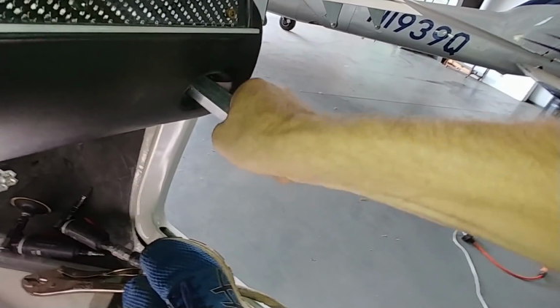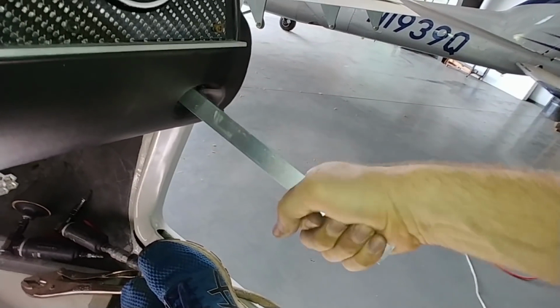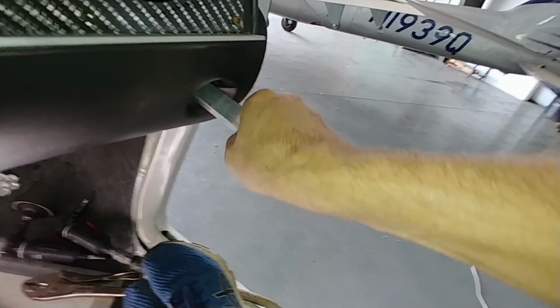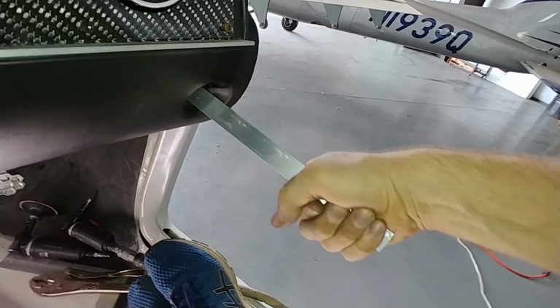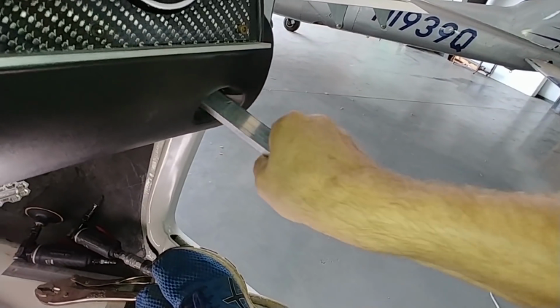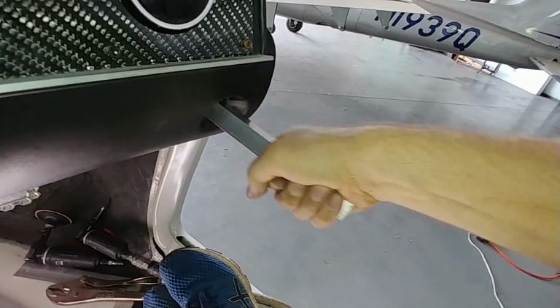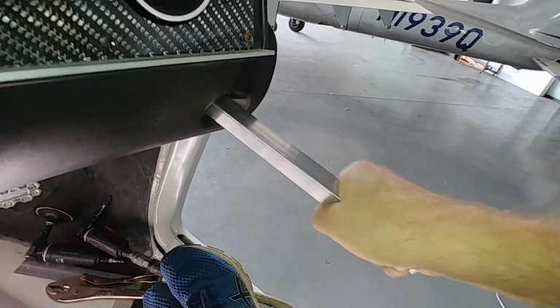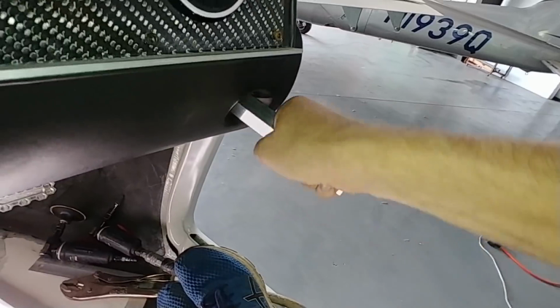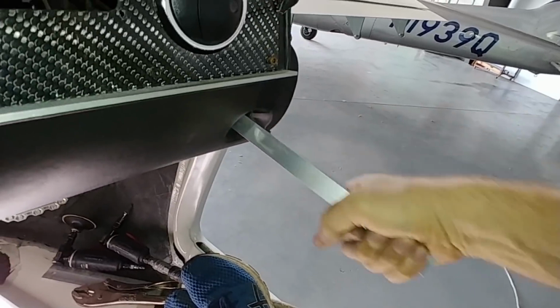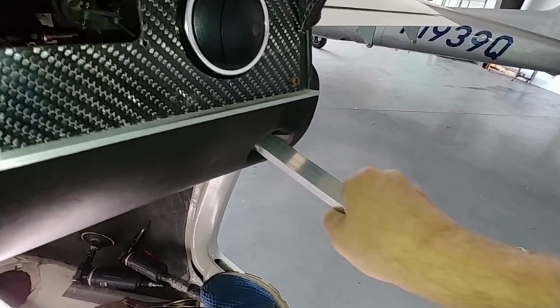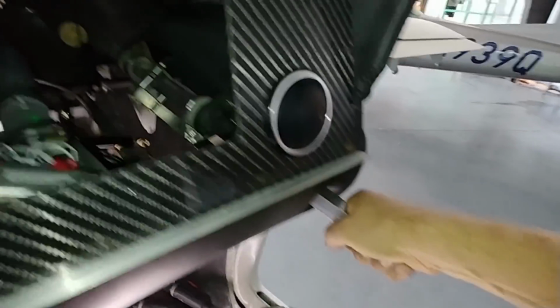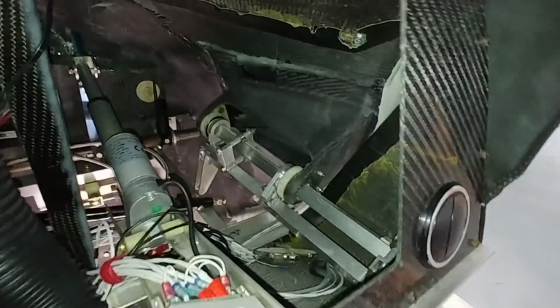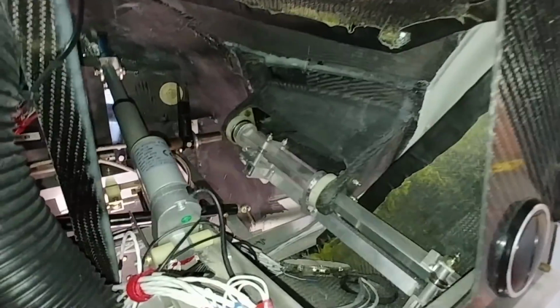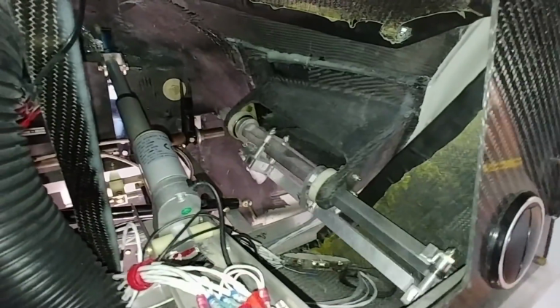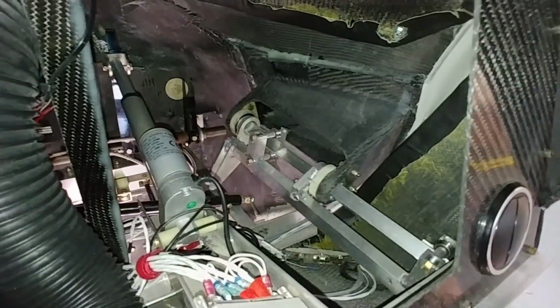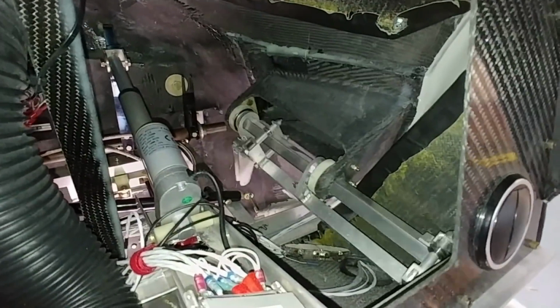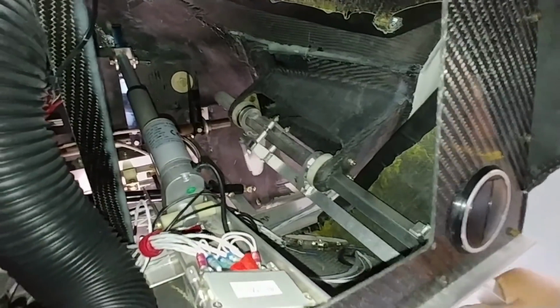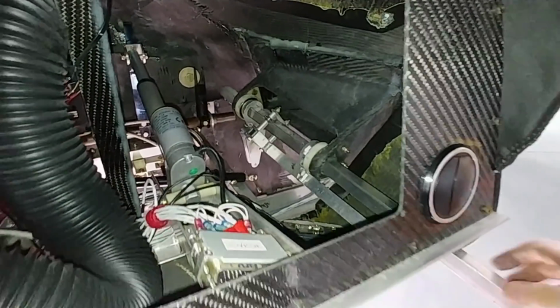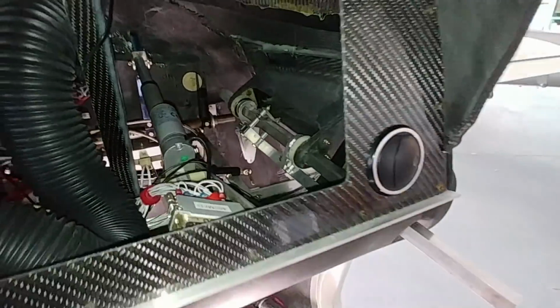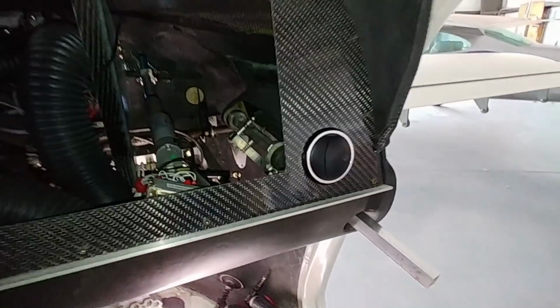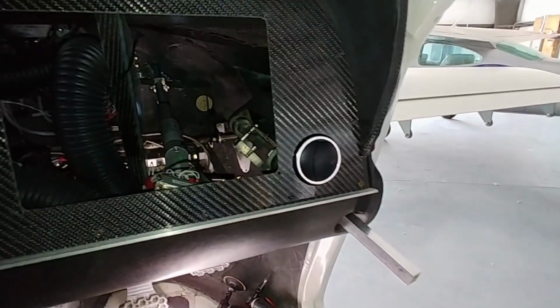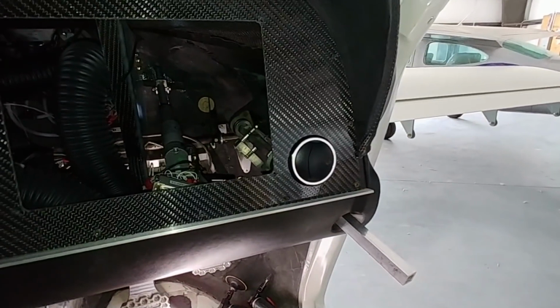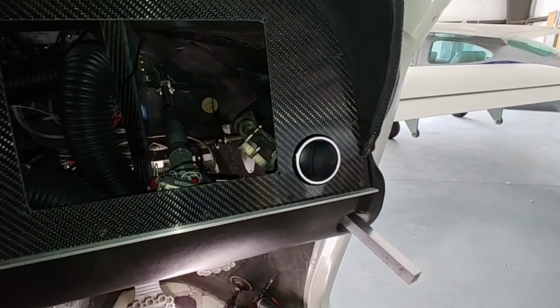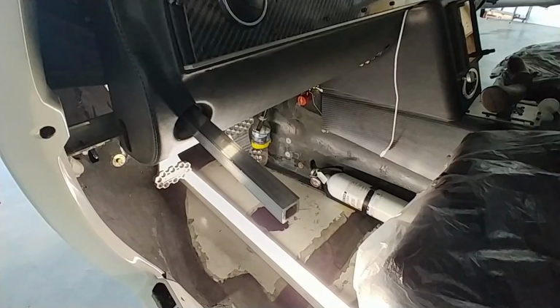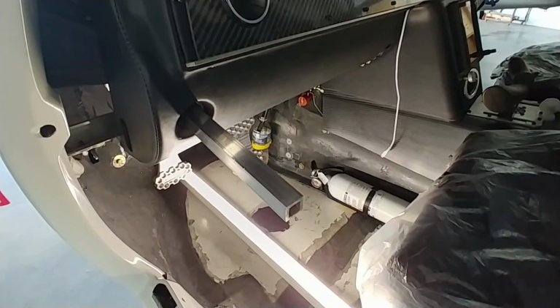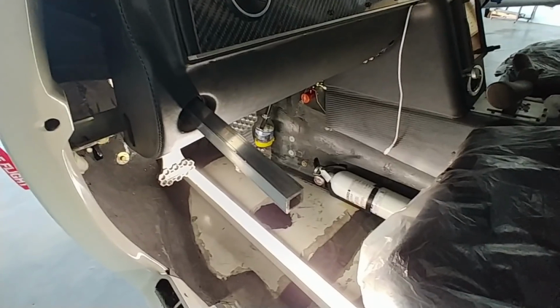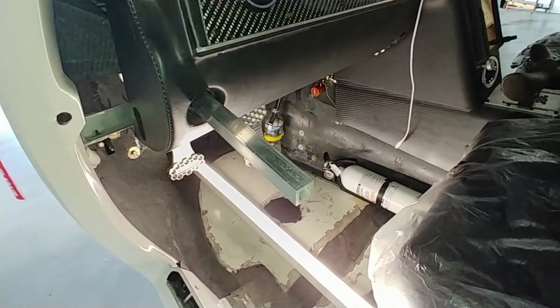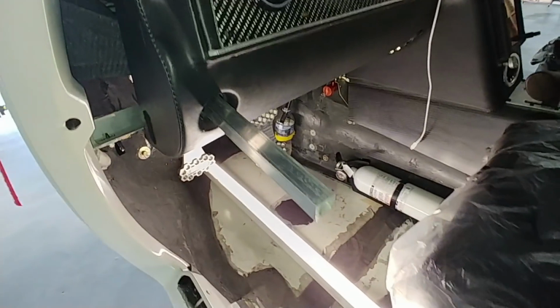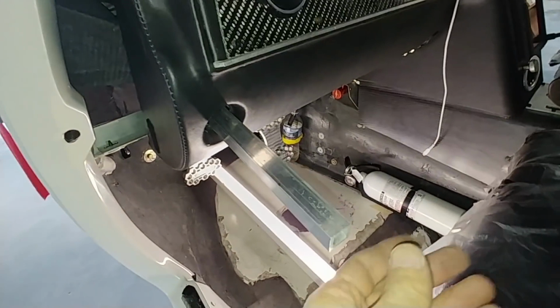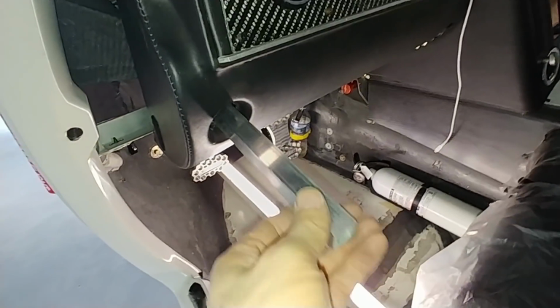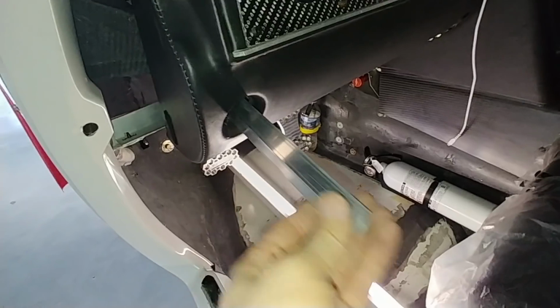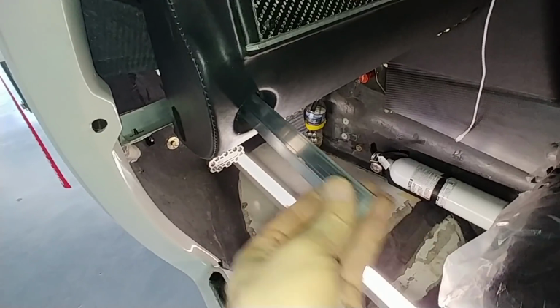Didn't have too much trouble match drilling the bolts, and as you can see even when I put load on them — actually pushing down and pulling up on the stick while I turn it — it's working fine. This is the one on the left-hand side, same deal, nice and smooth.